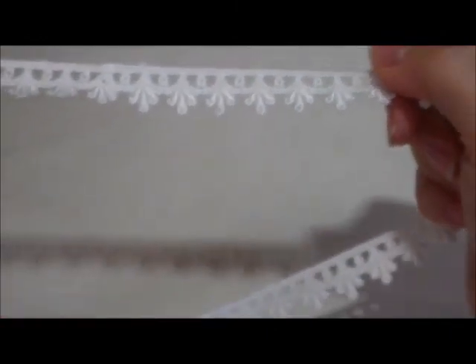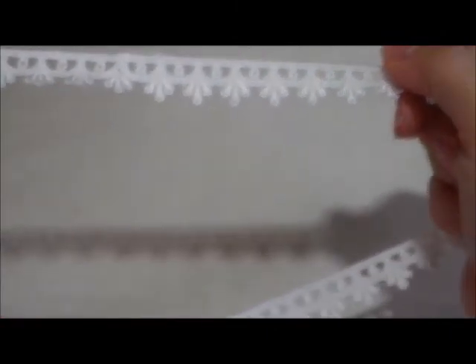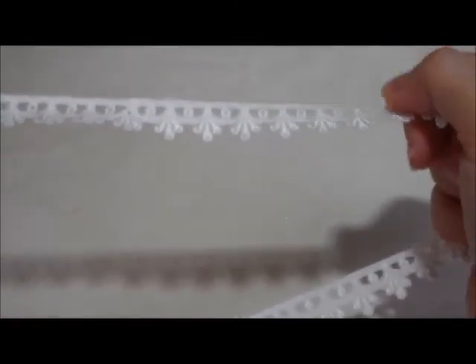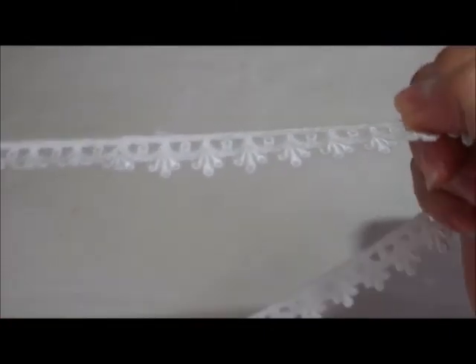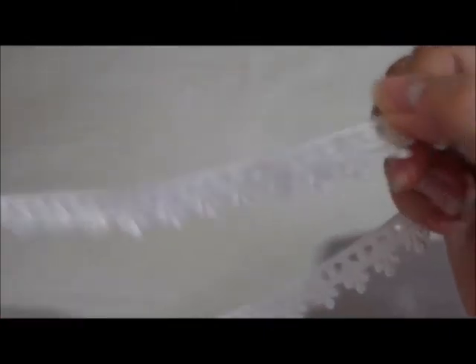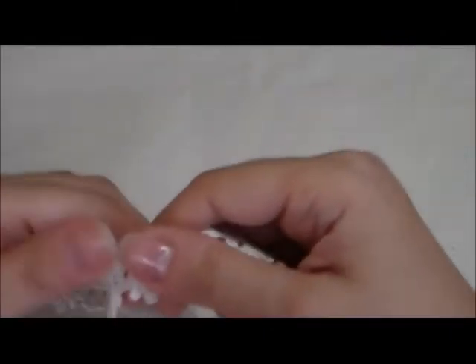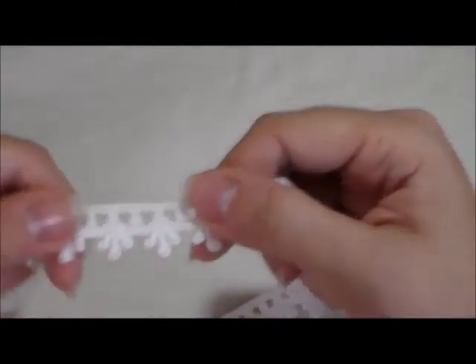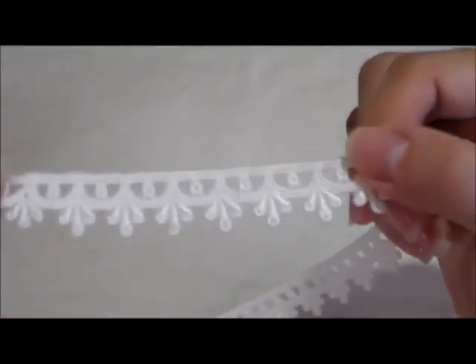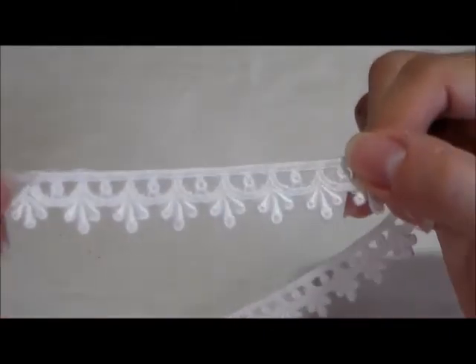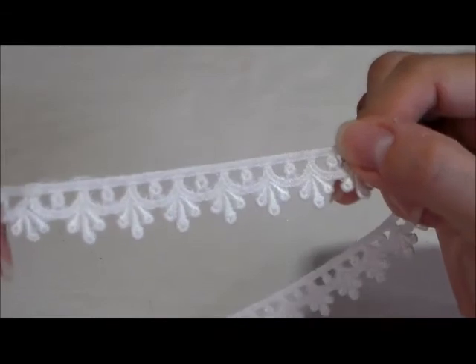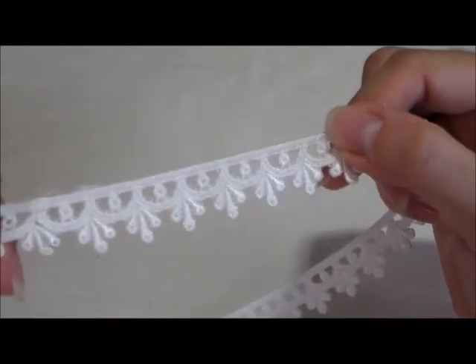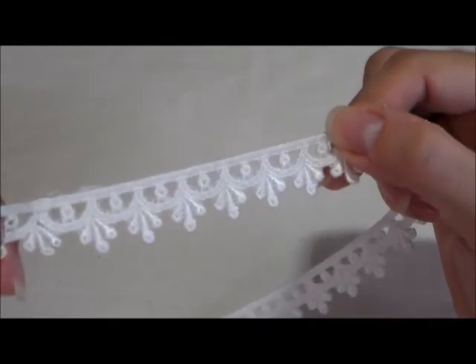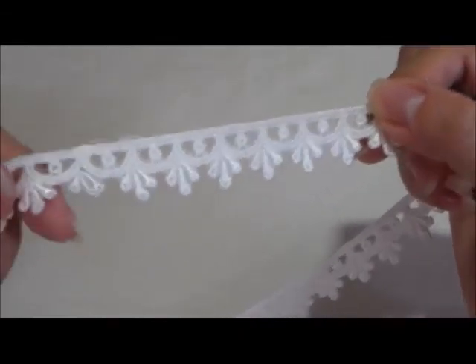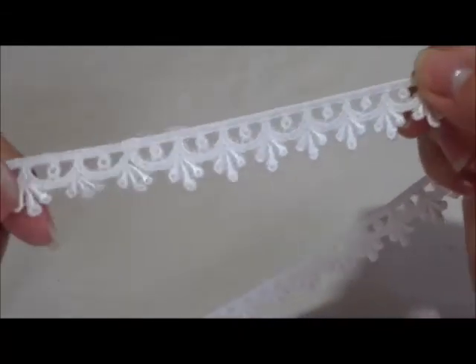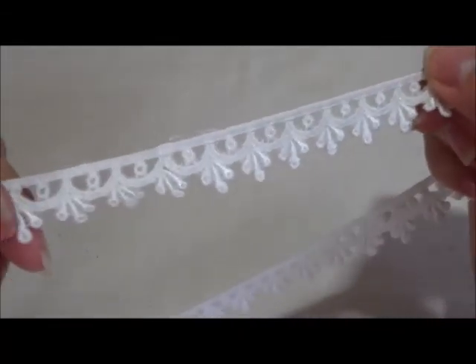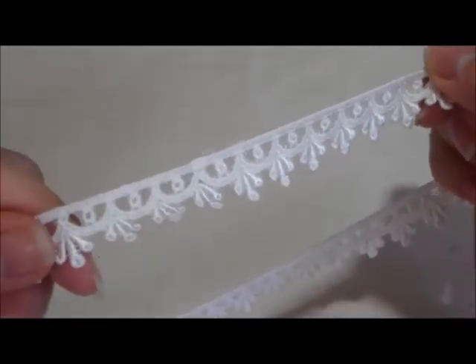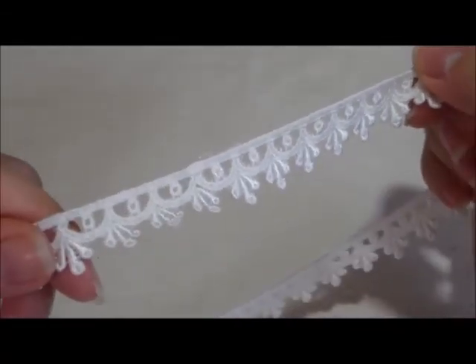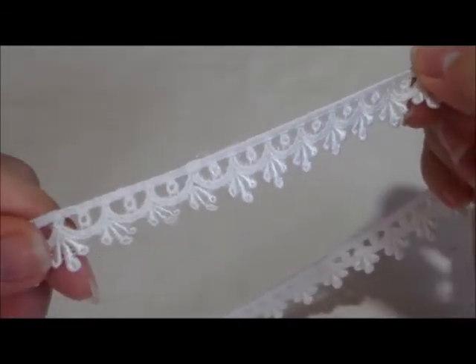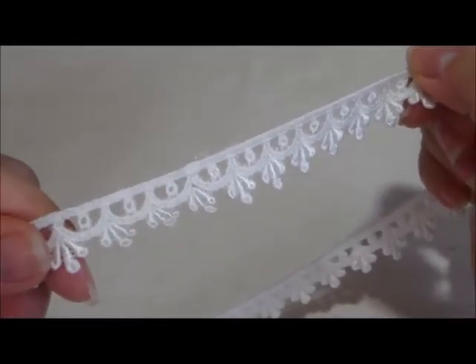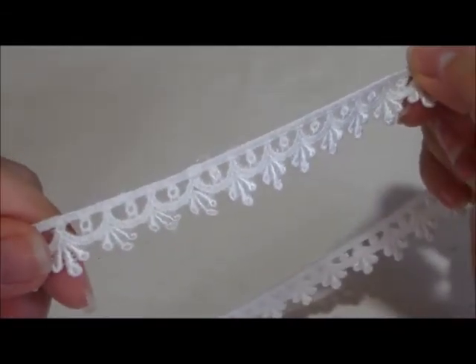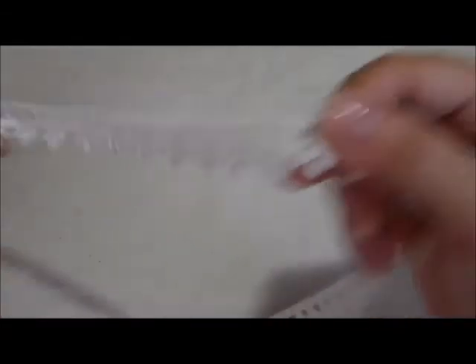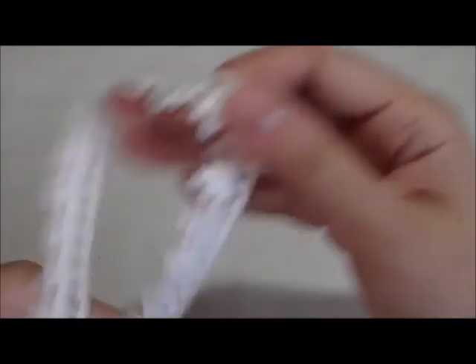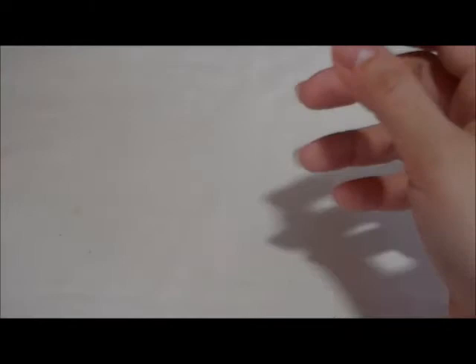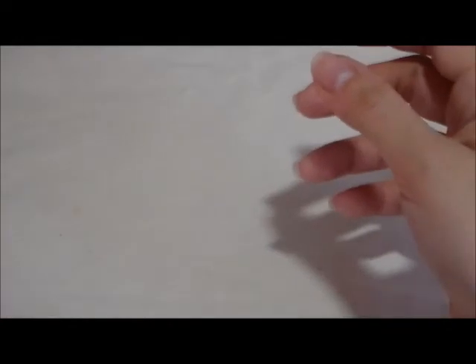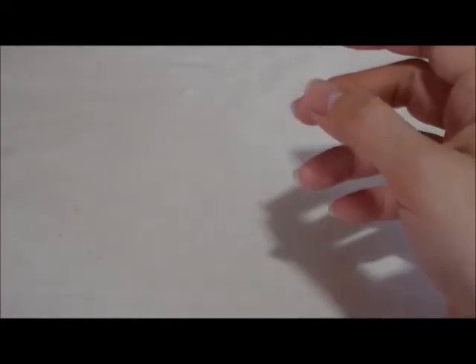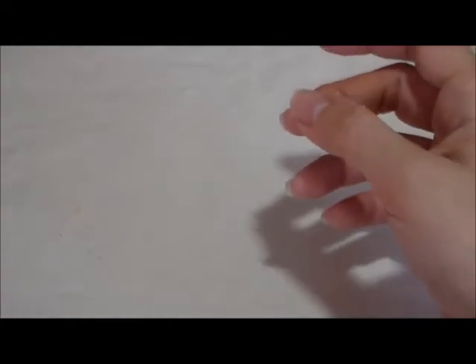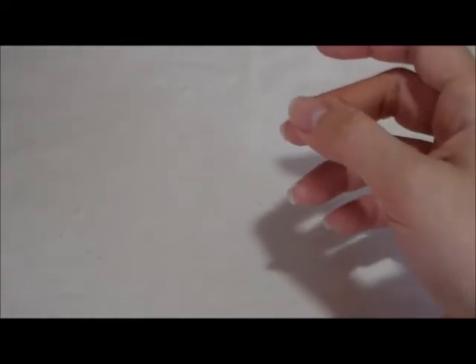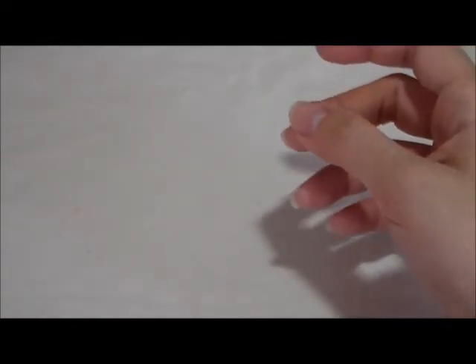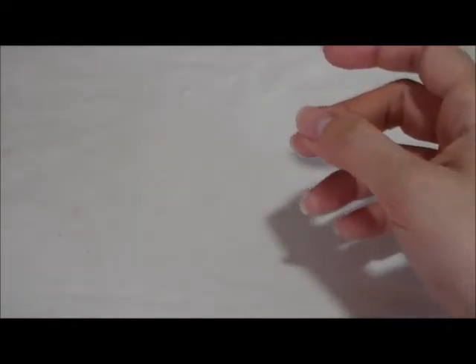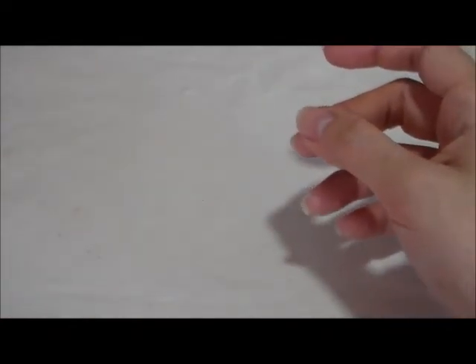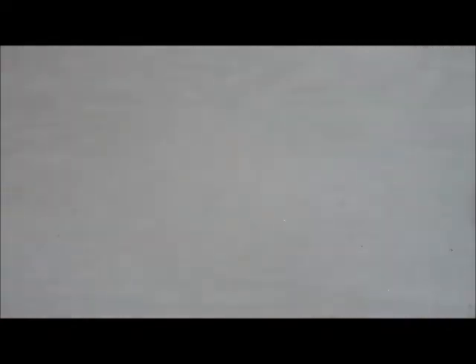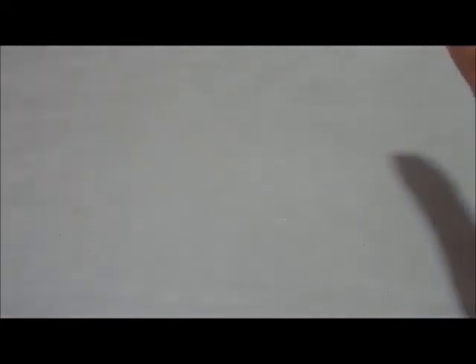Let me close up so you can see how beautiful and dainty this is. It gives that final touch to any project — altered card, layout, anything. Those are the new items that I have in my shop.